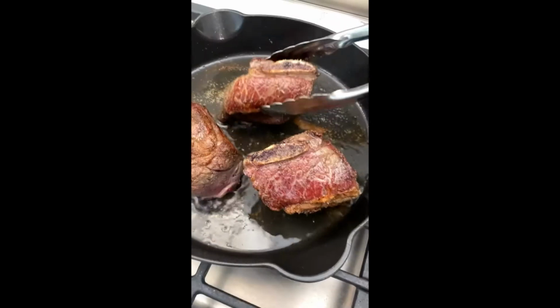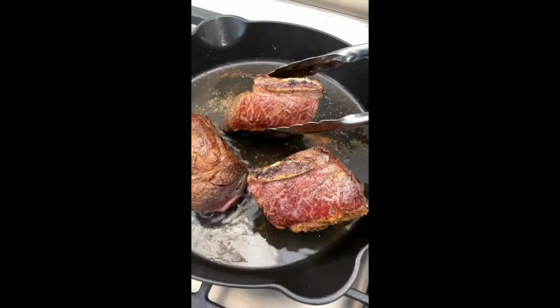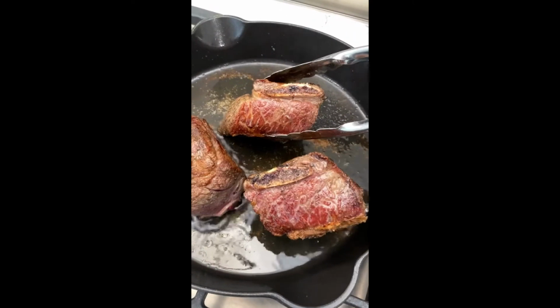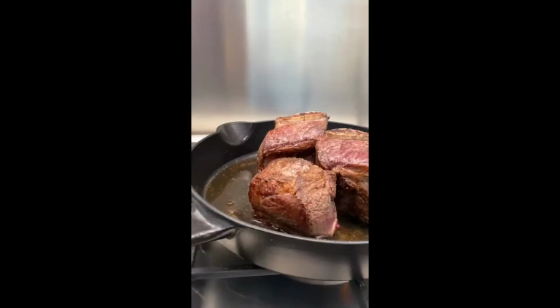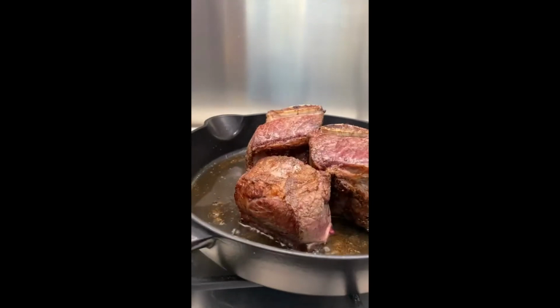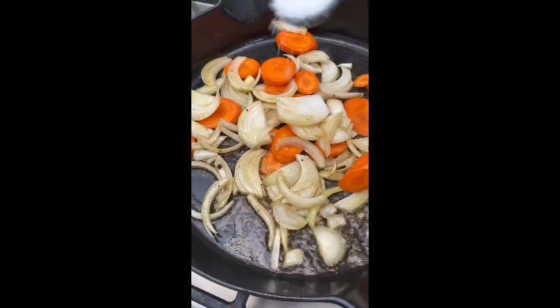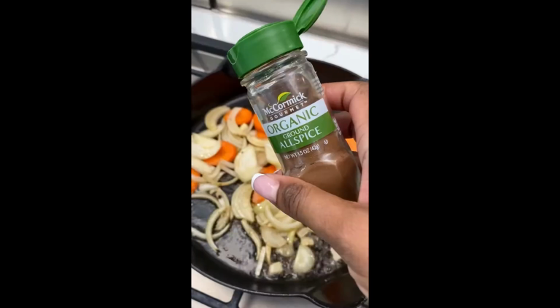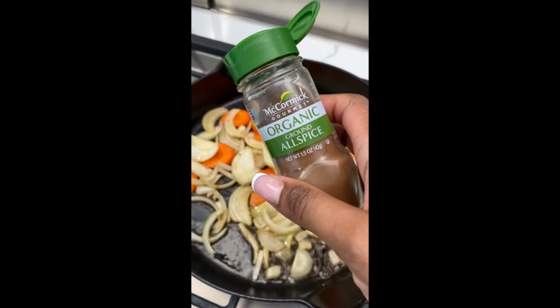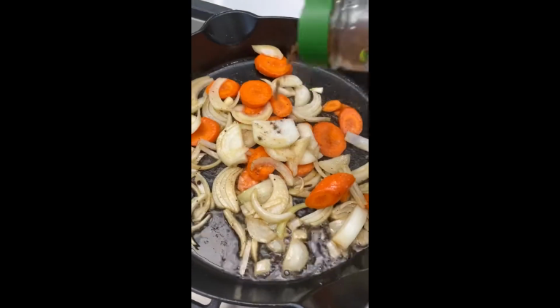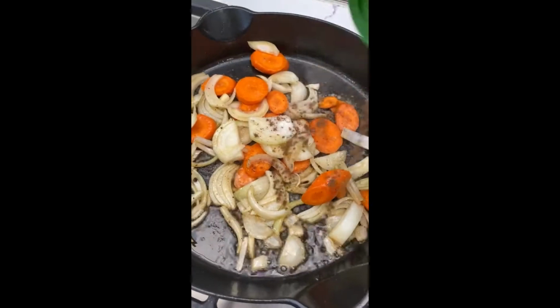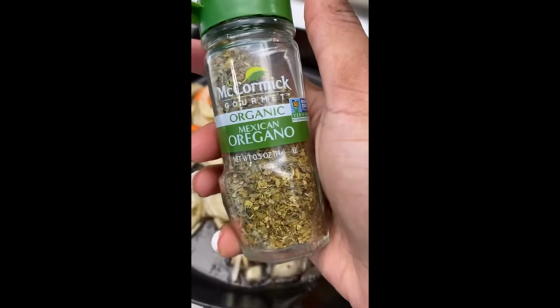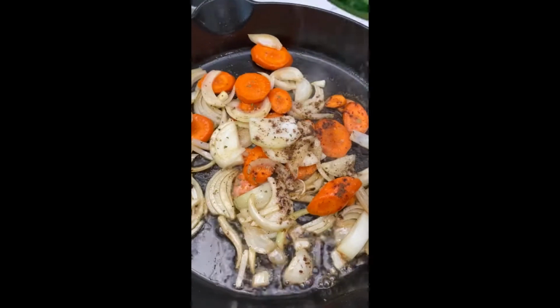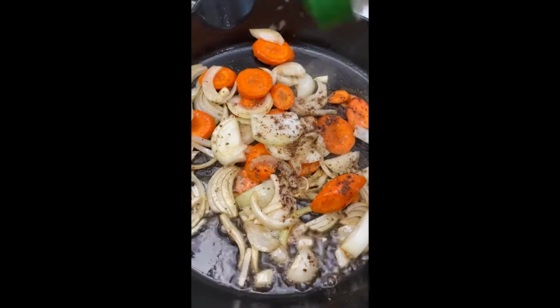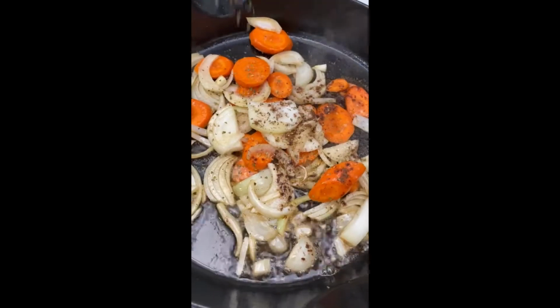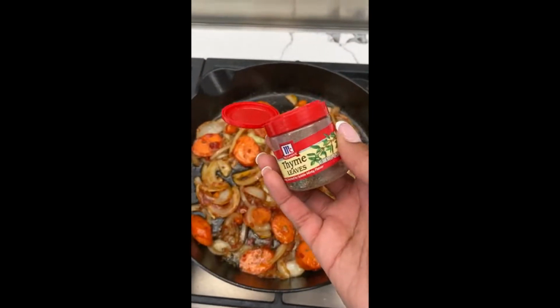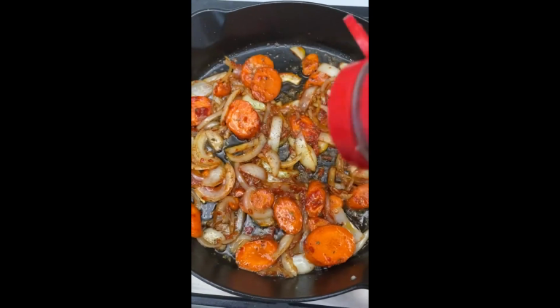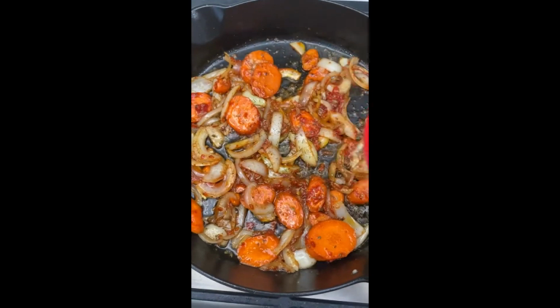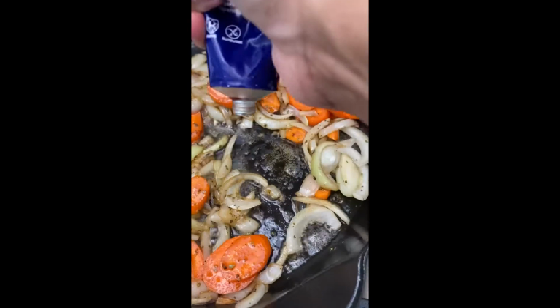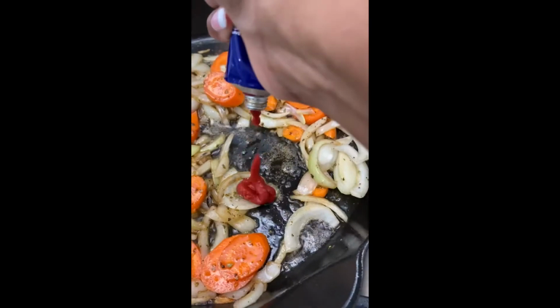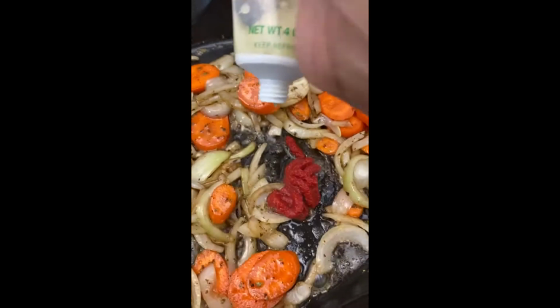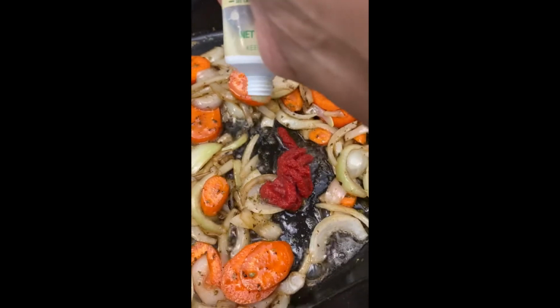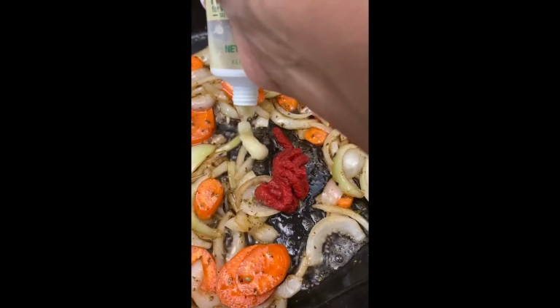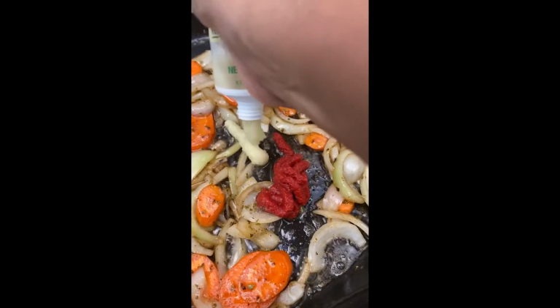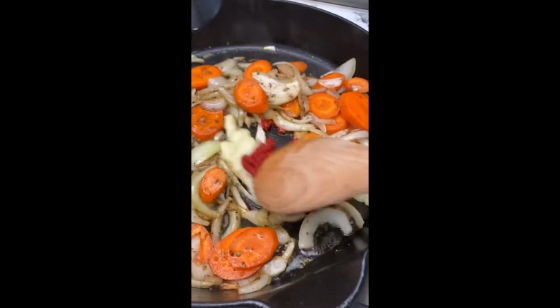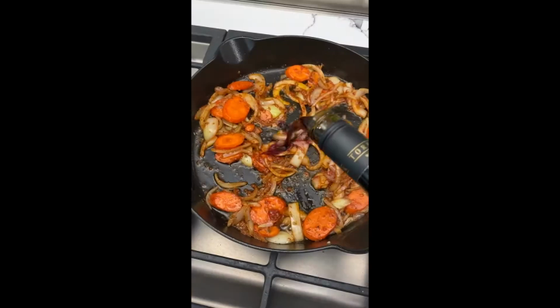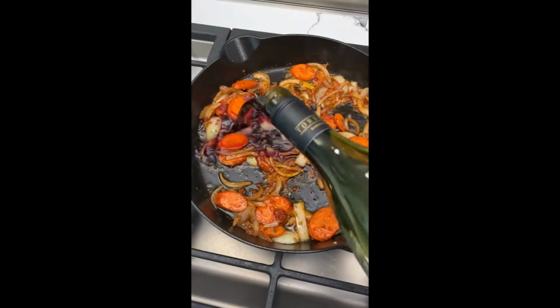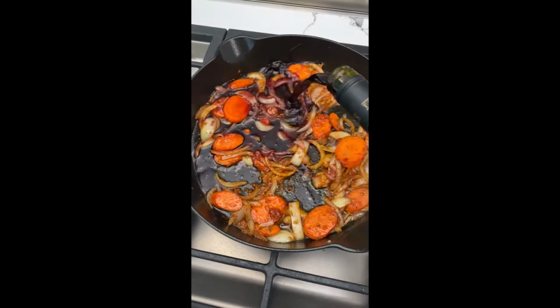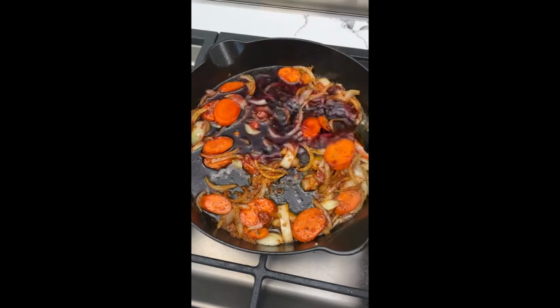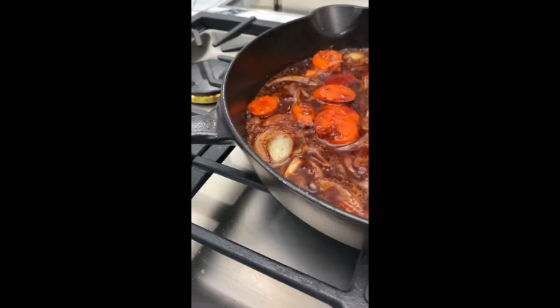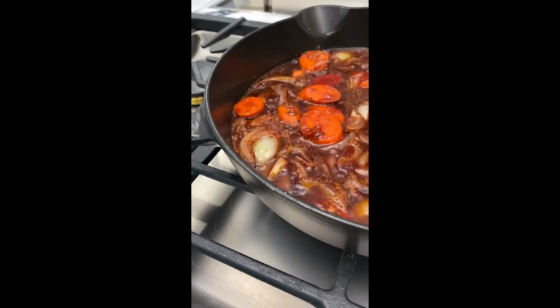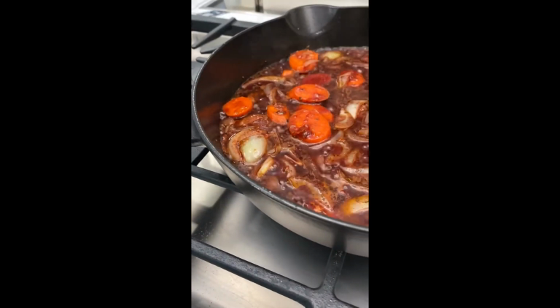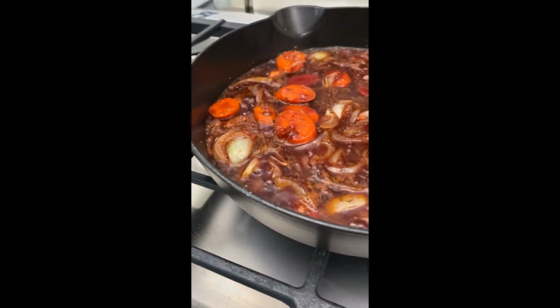I make sure I get it nice and brown on each side, then I remove it and add some onions and carrots, season that up, and then mix everything together with some tomato paste and garlic paste. Then I deglaze with some dry red wine — doesn't matter which one.